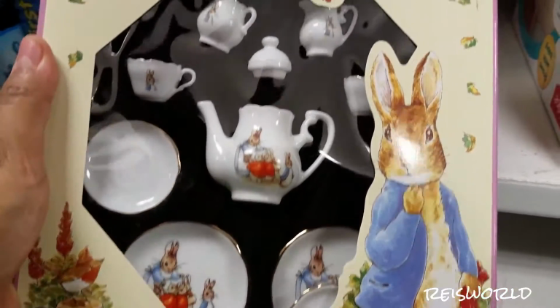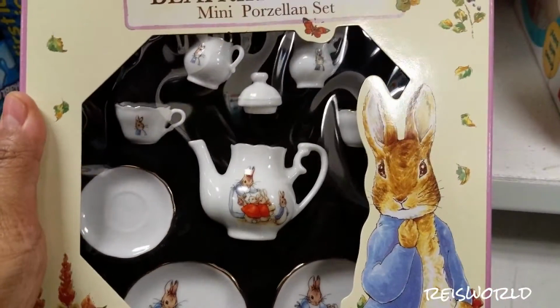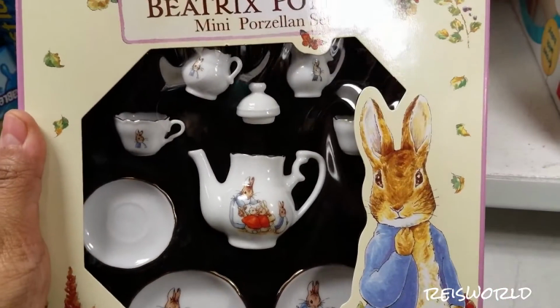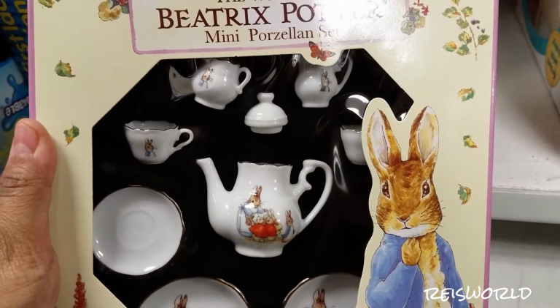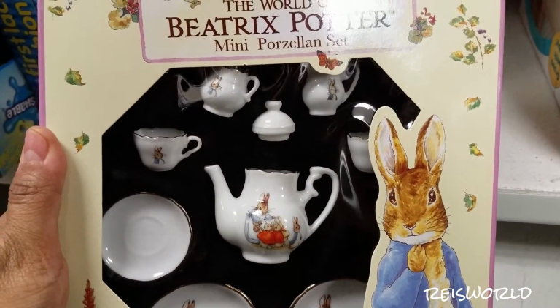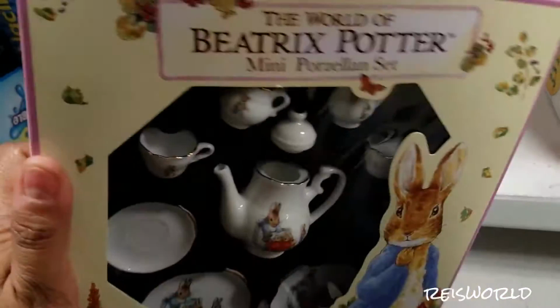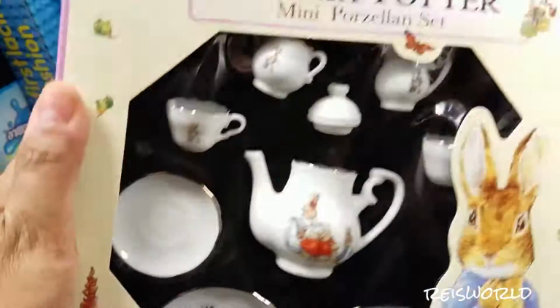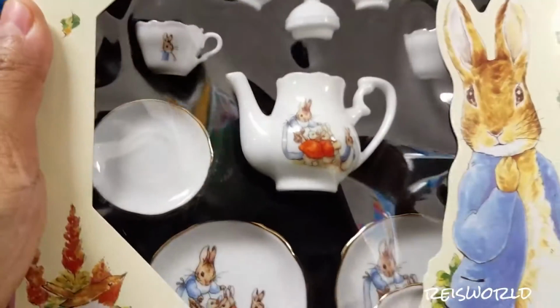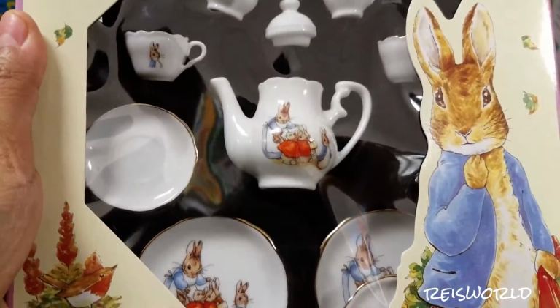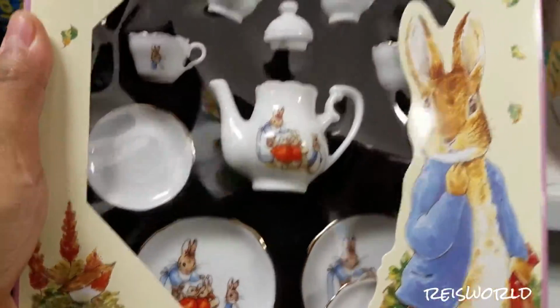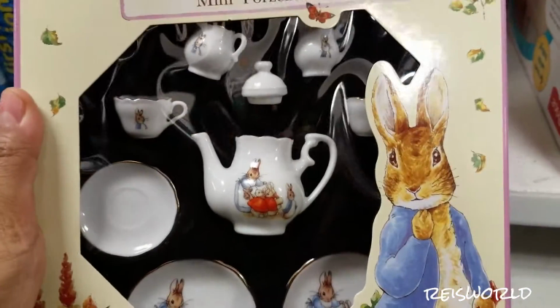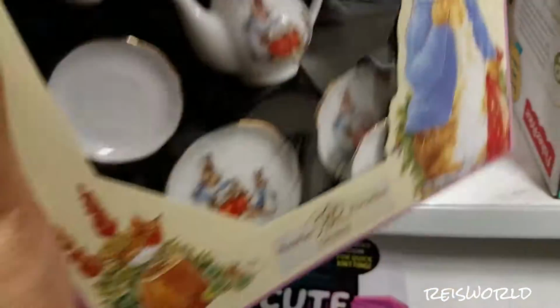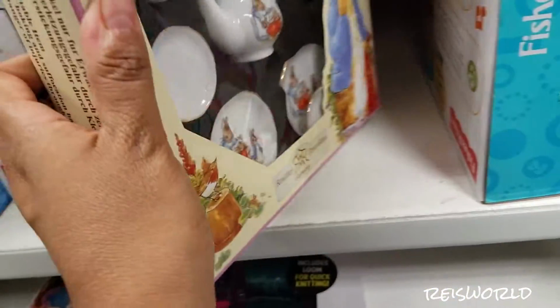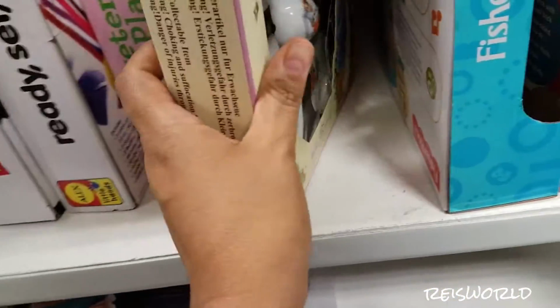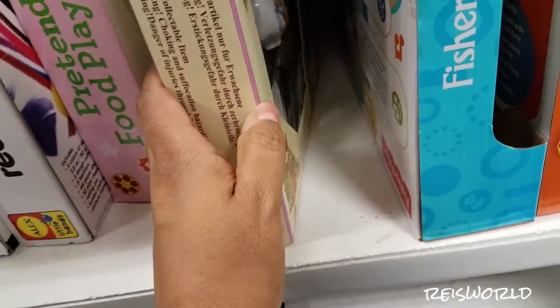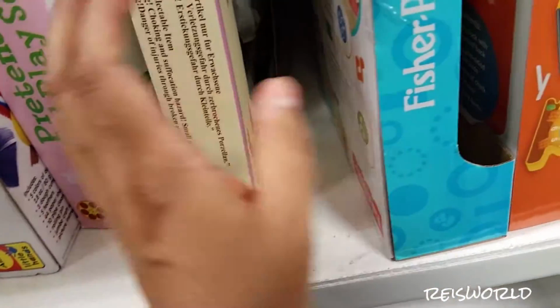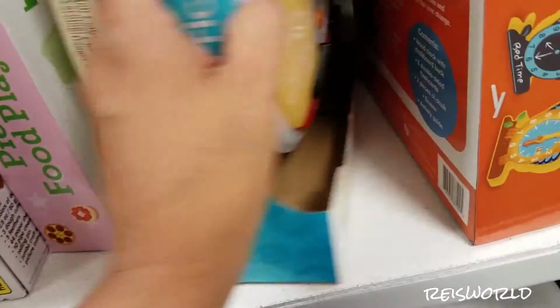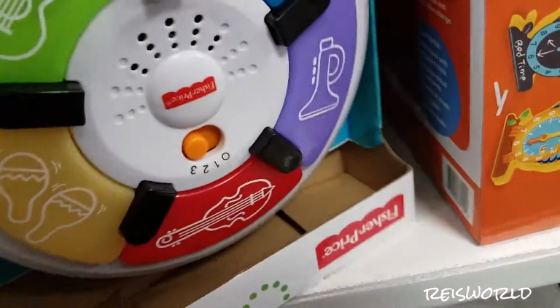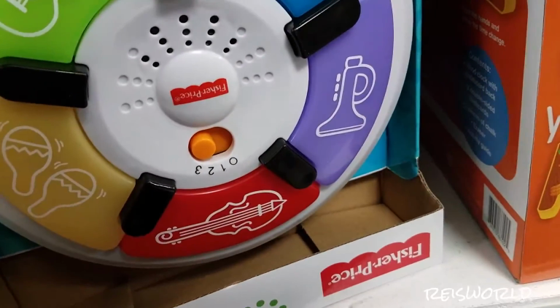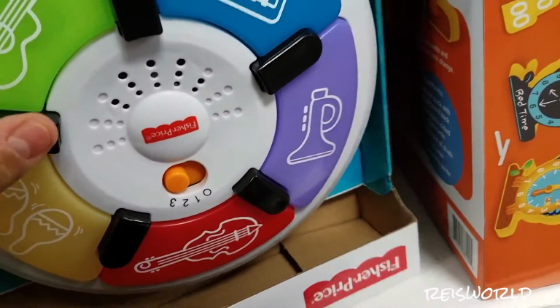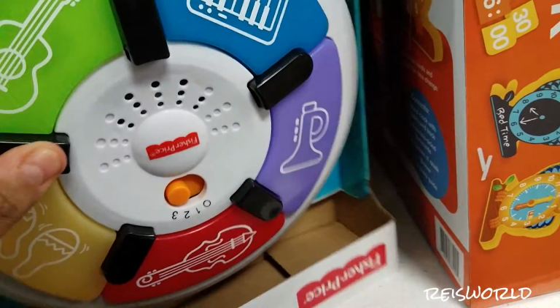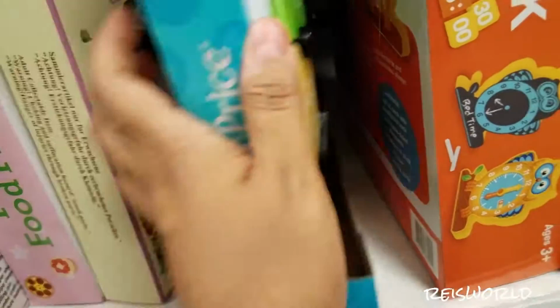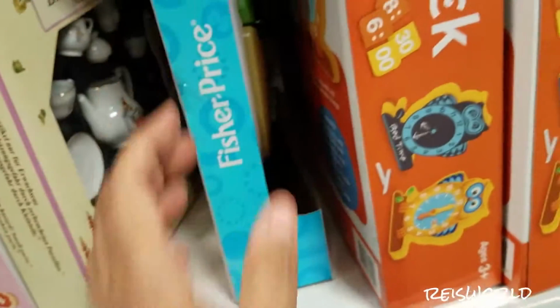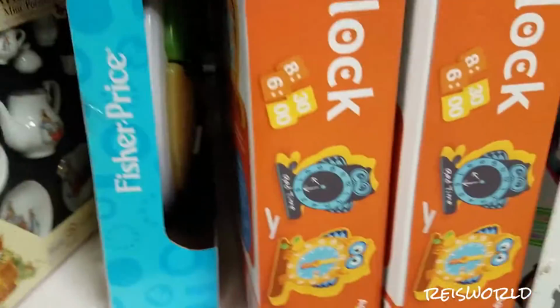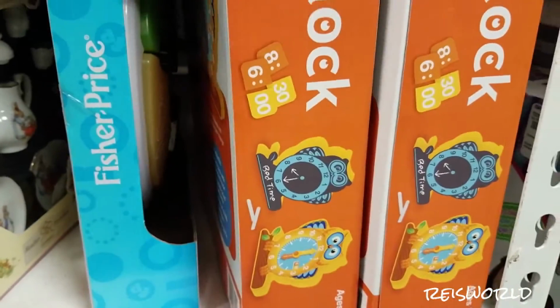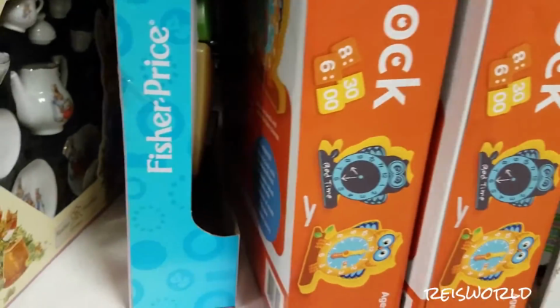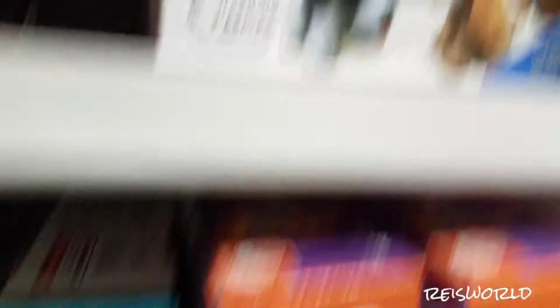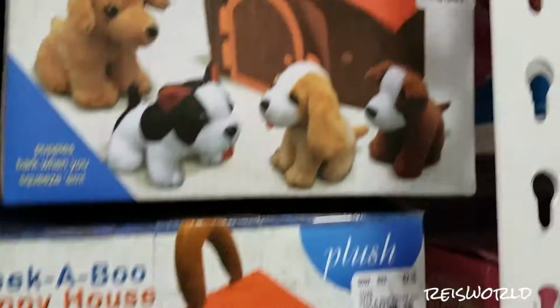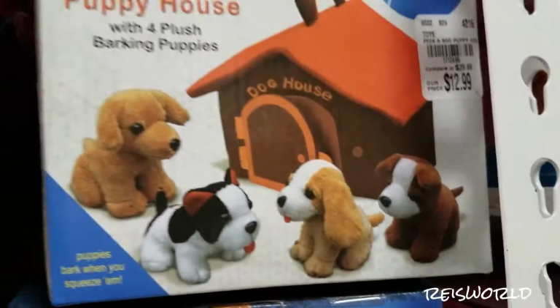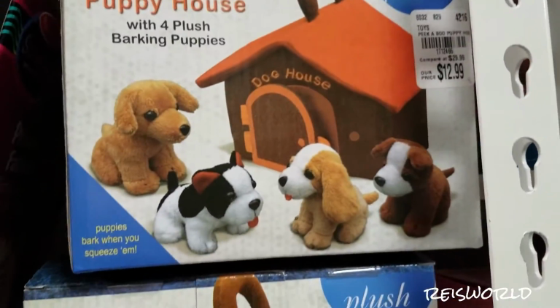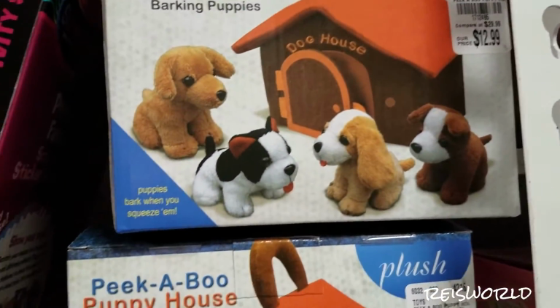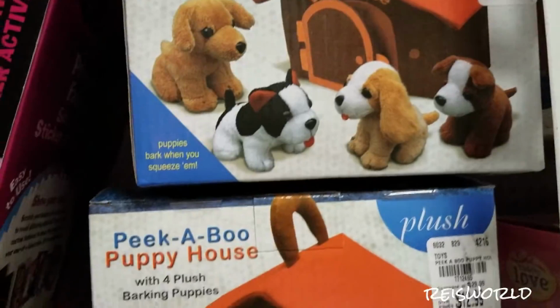Oh this is really cute — it's a little tea set. It's really cool. Beatrix Potter. Is that supposed to be a book or something? It's kids stuff, baby toys. Look at this — Peekaboo Puppy House, that's cute.